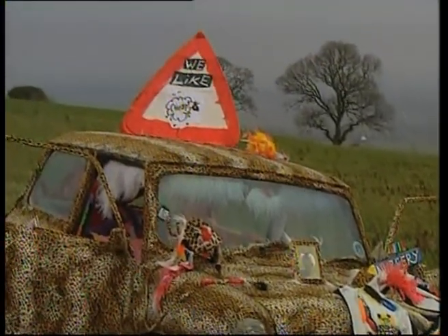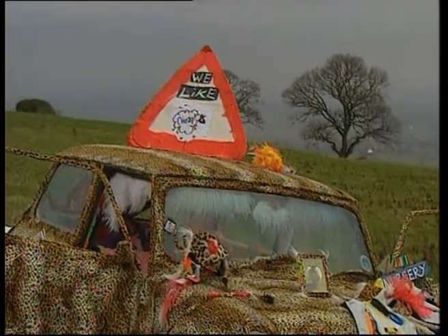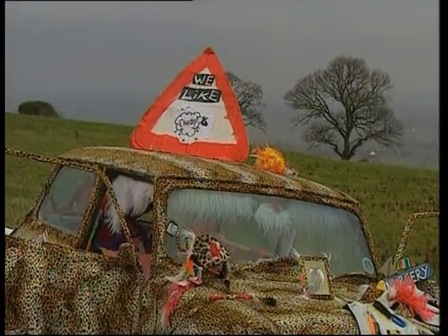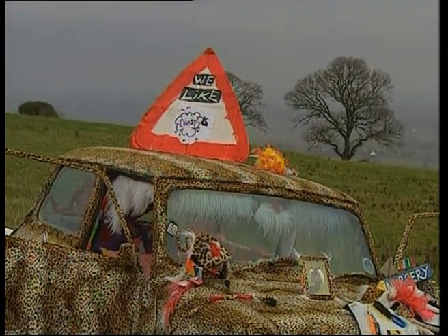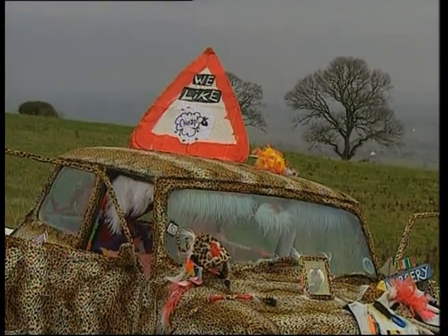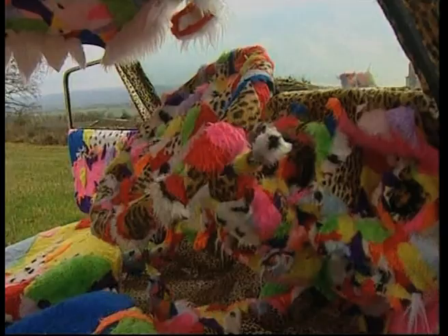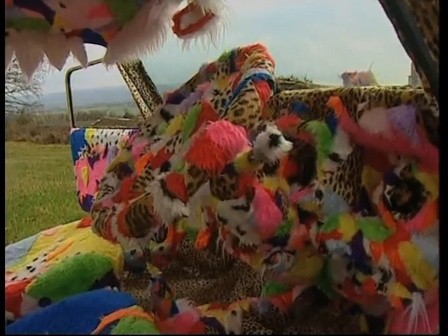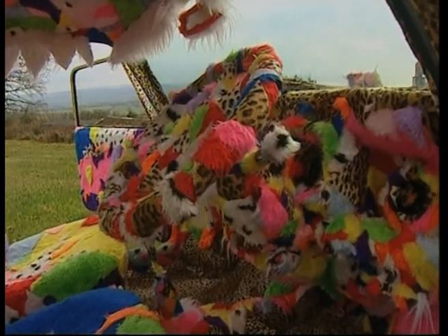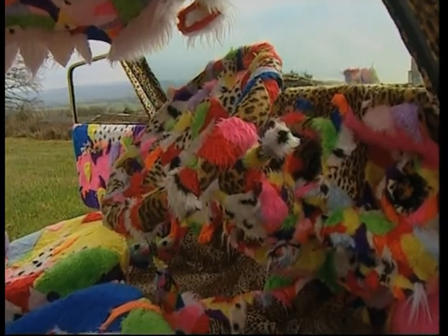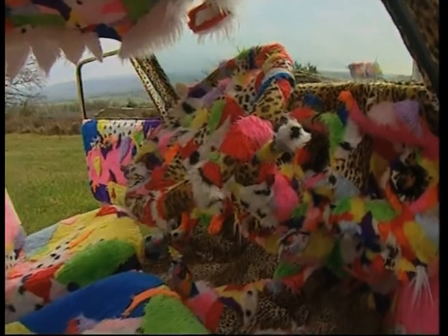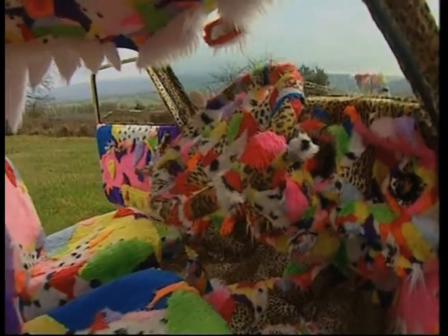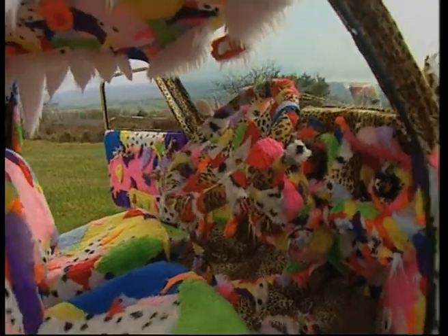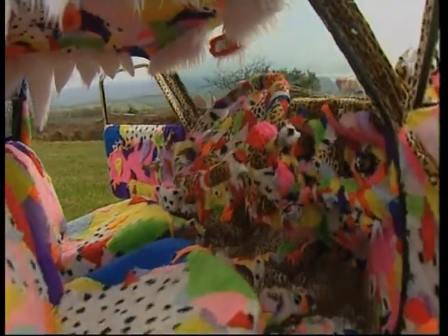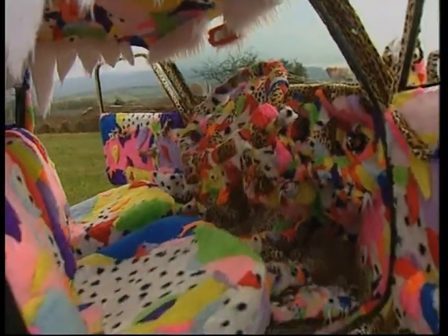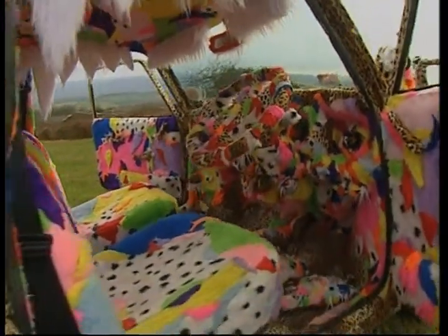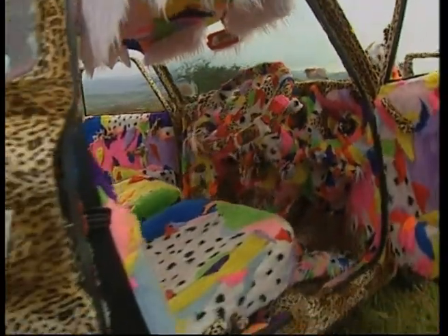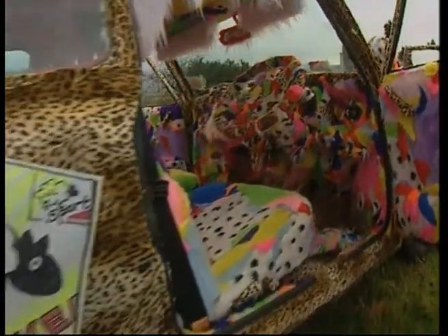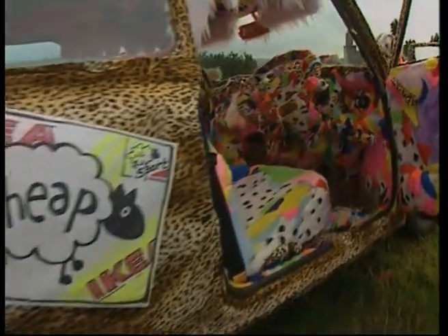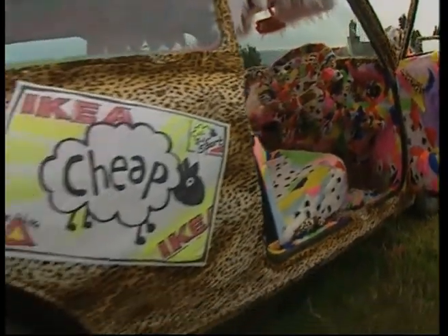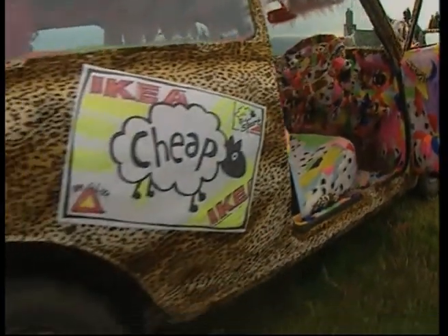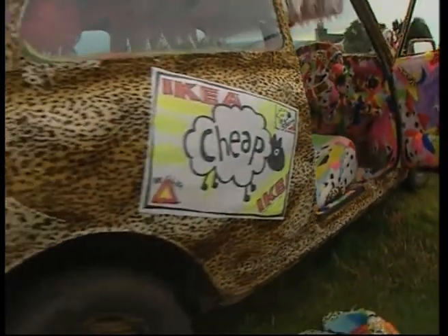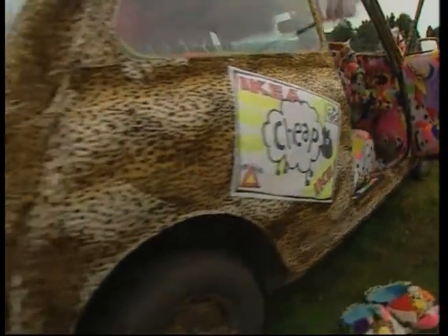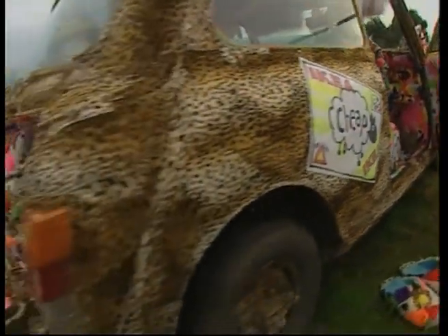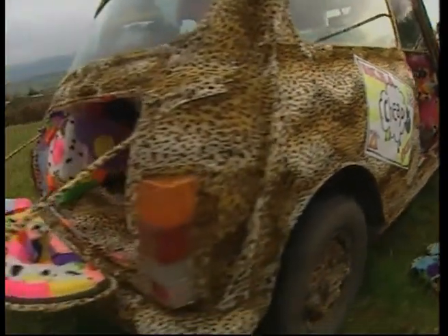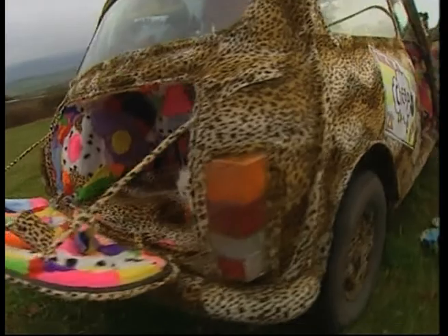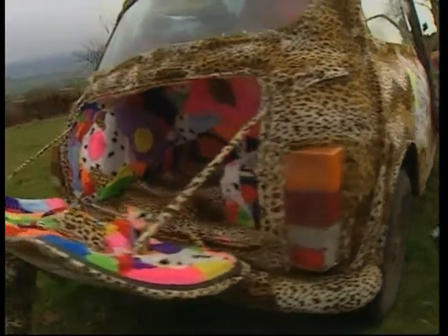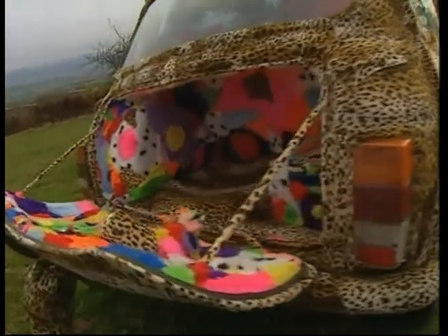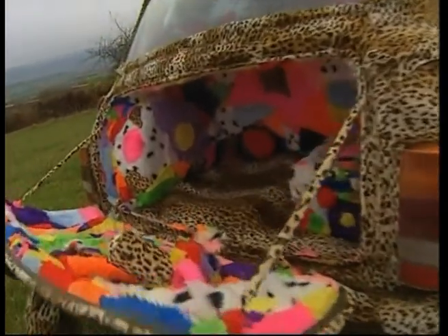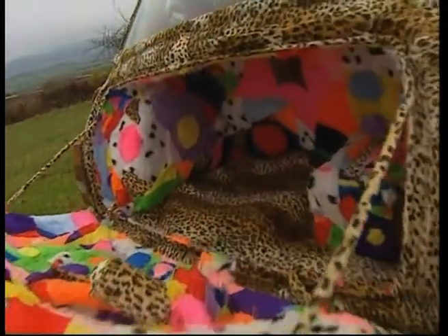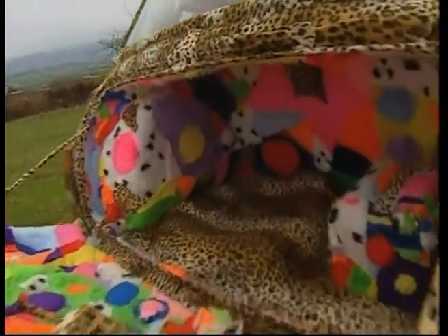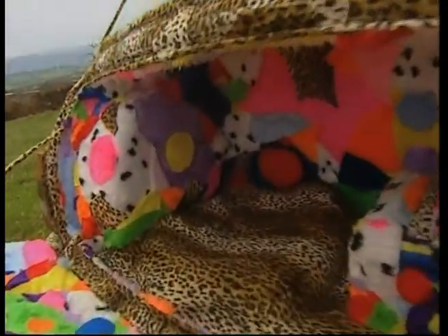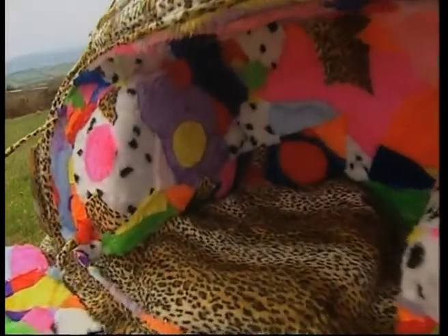Prospective buyers might find the asking price a little frightening though — the Mini stands at £25,000, a beast of a bill perhaps, but some people wouldn't want to be spotted in anything else.